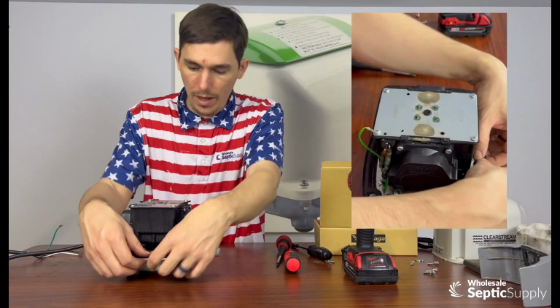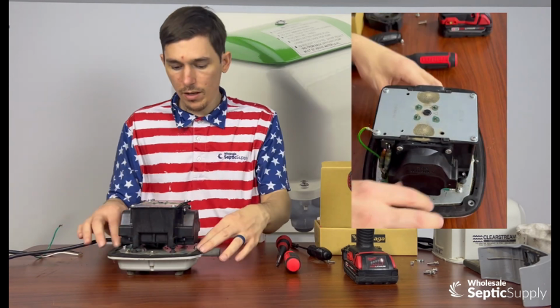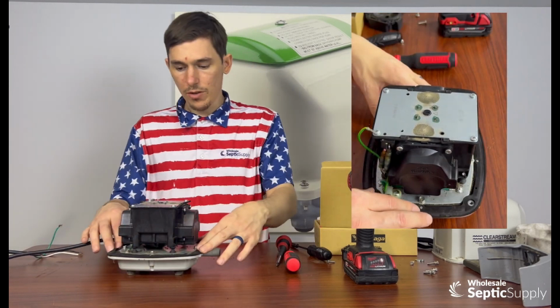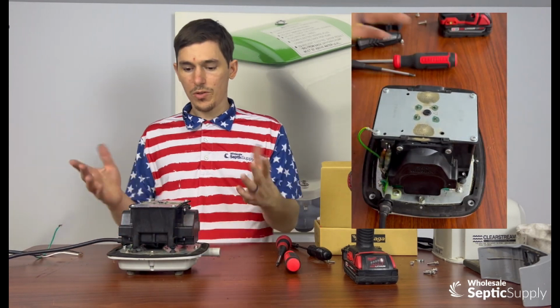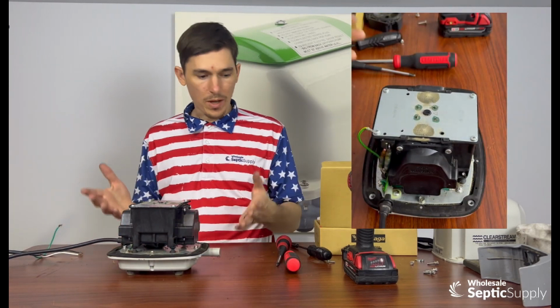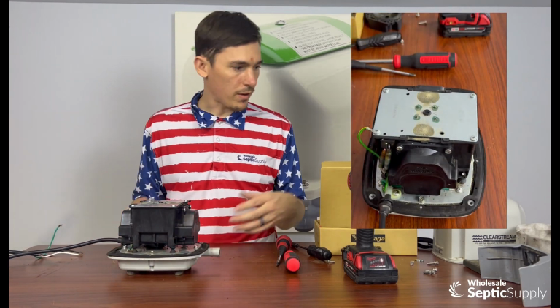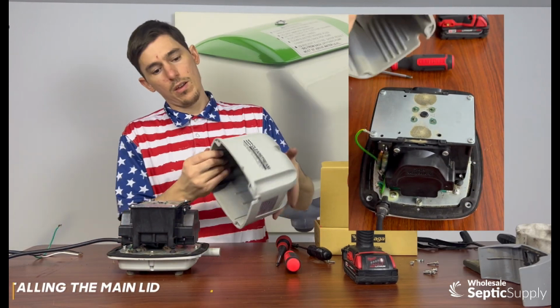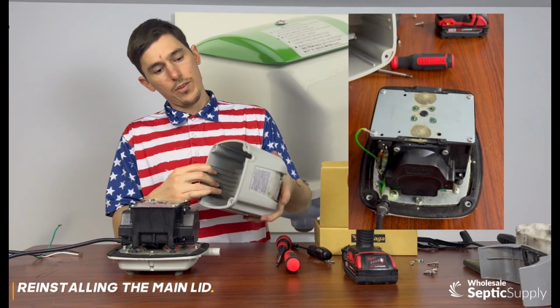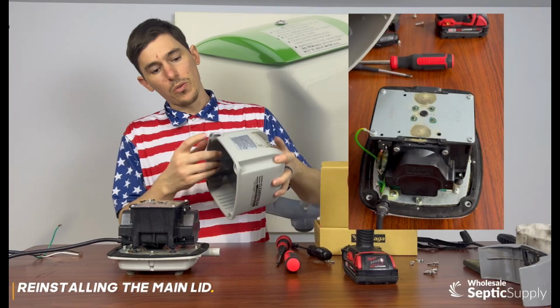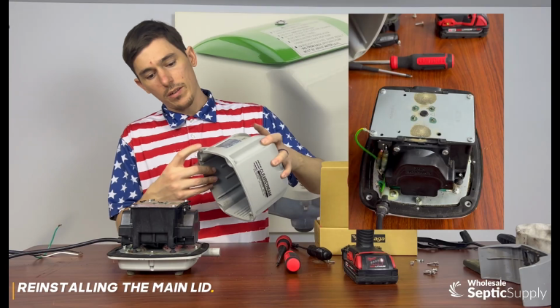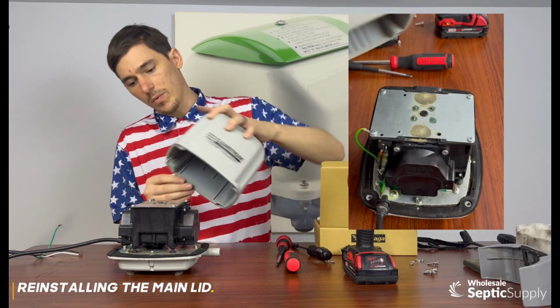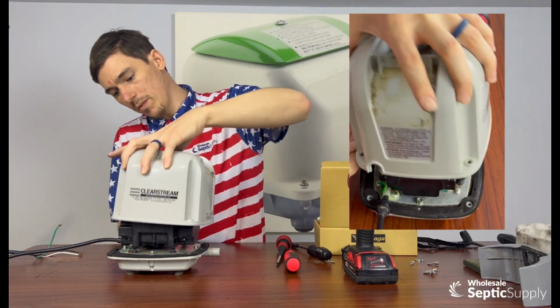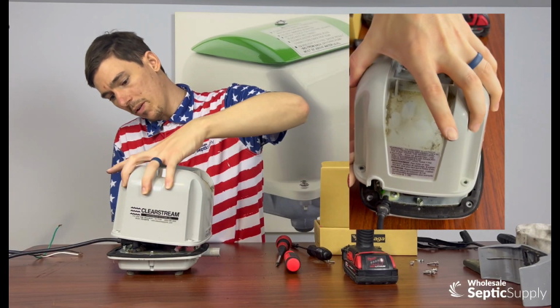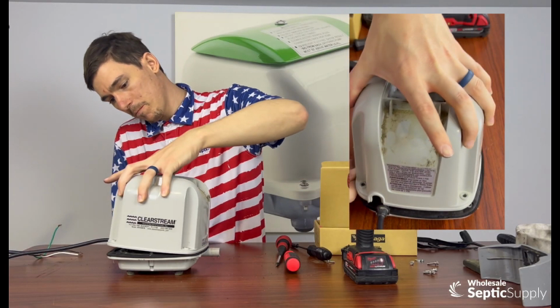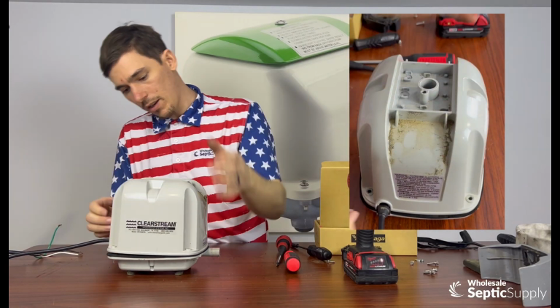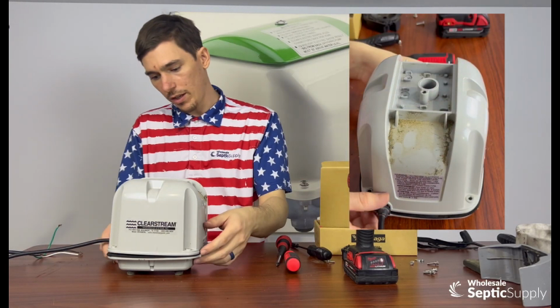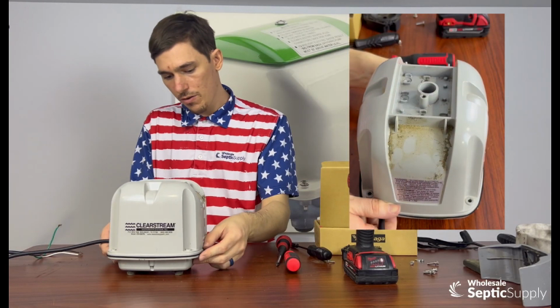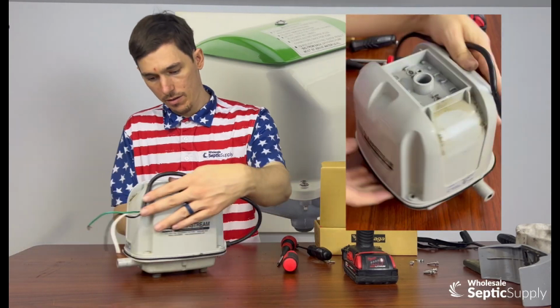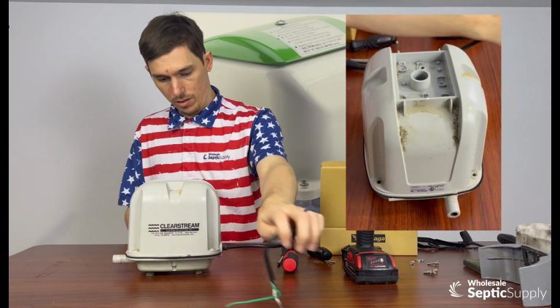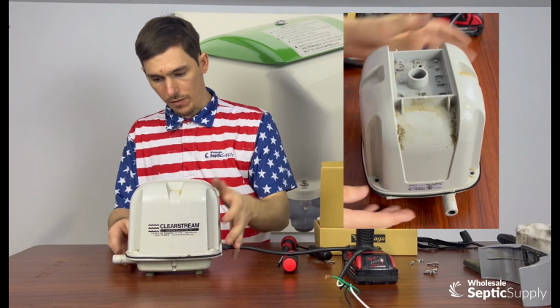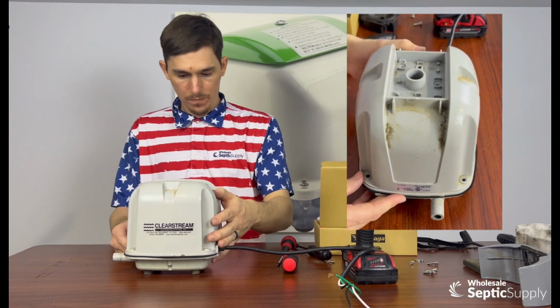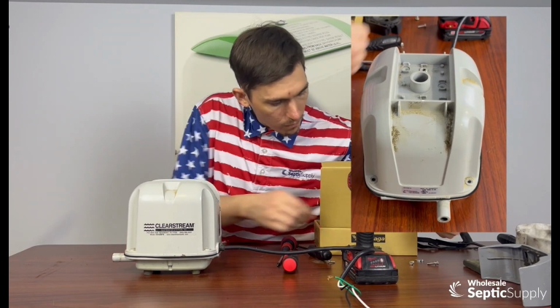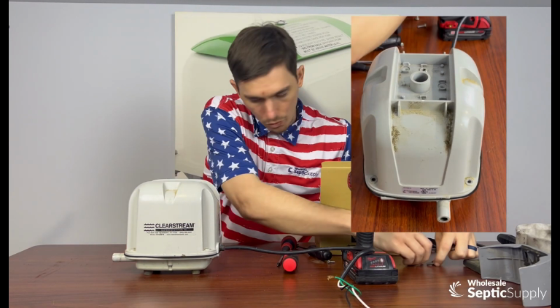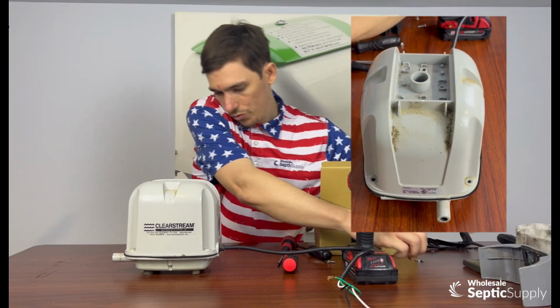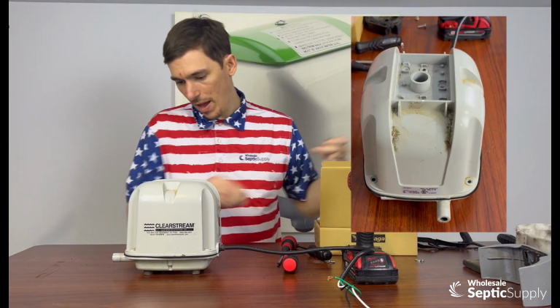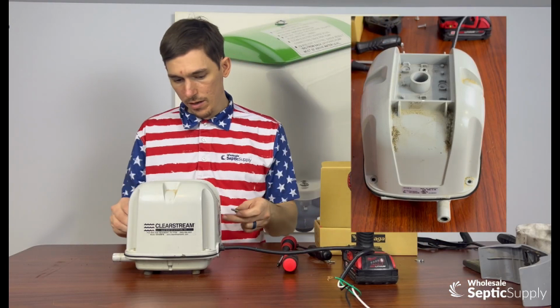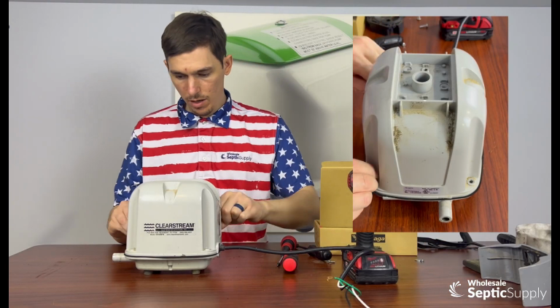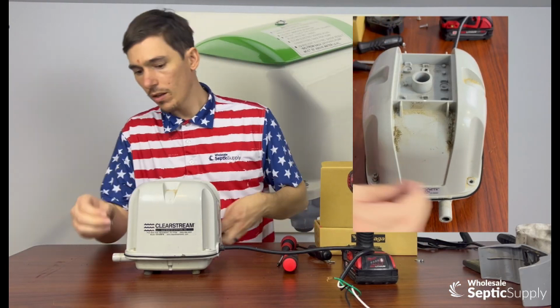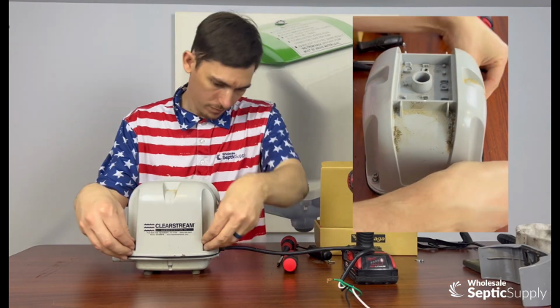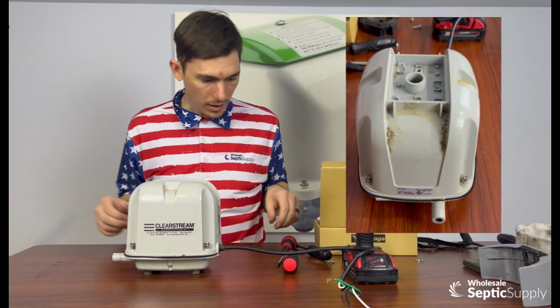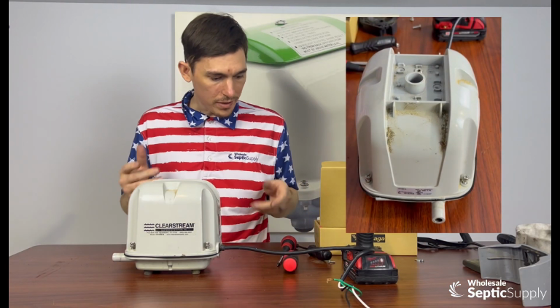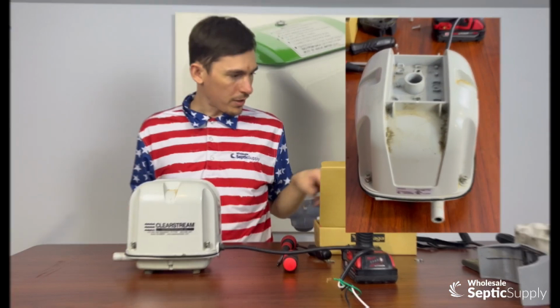Then you can put your top housing back on. Just rotate it to line up the power plug like that. Four corner screws back in, and we can tighten it all down.